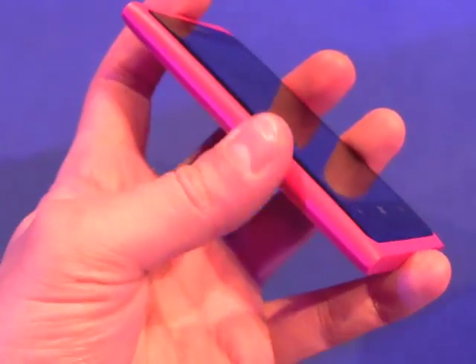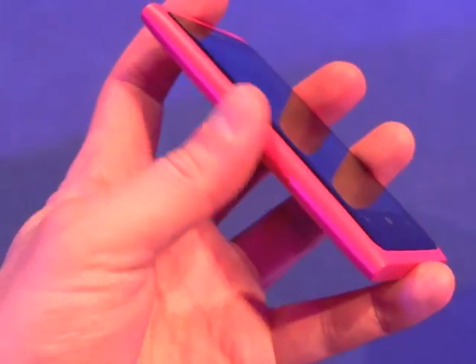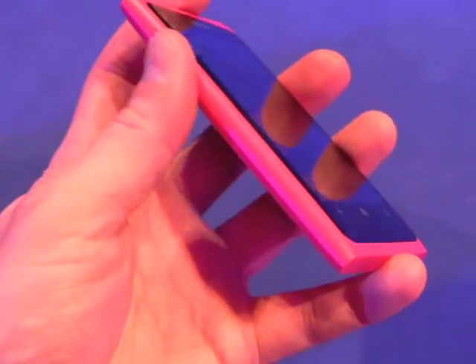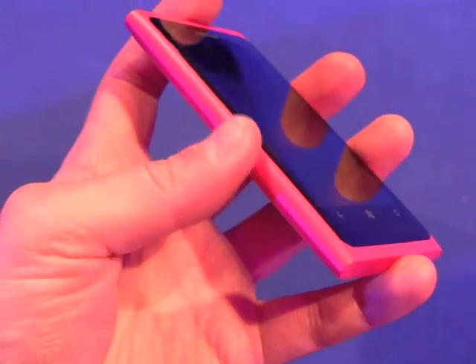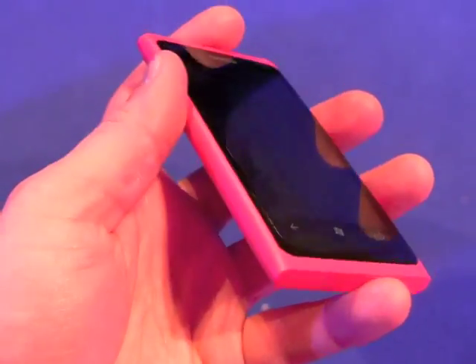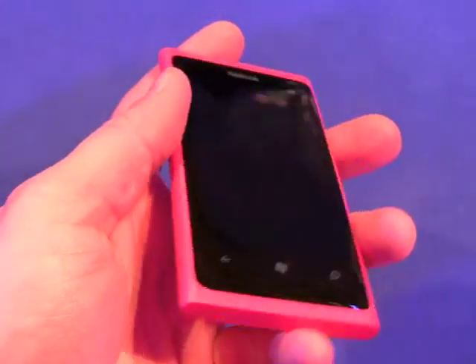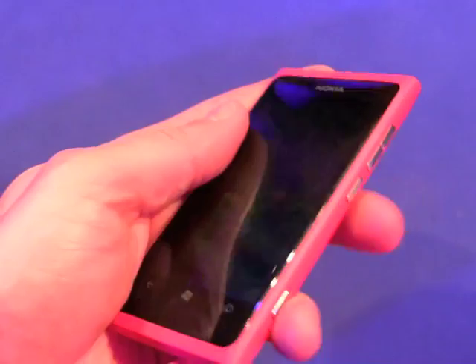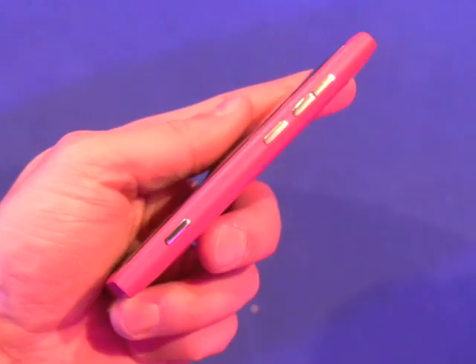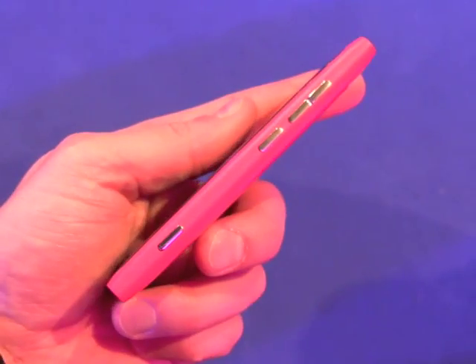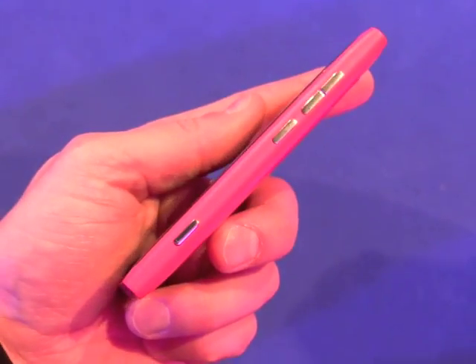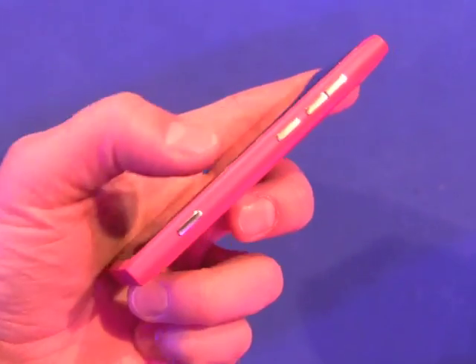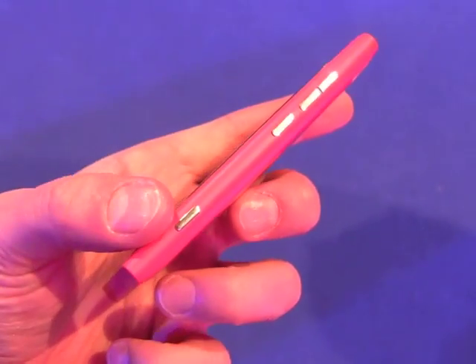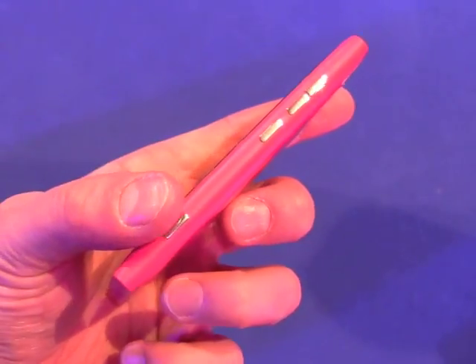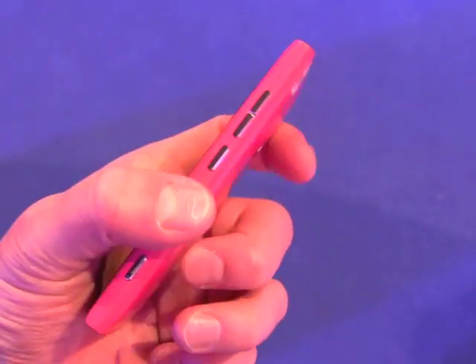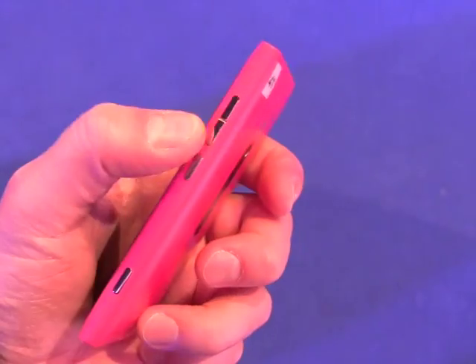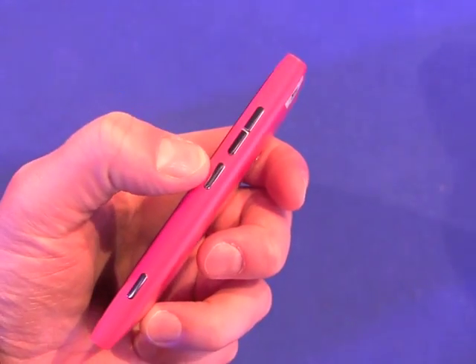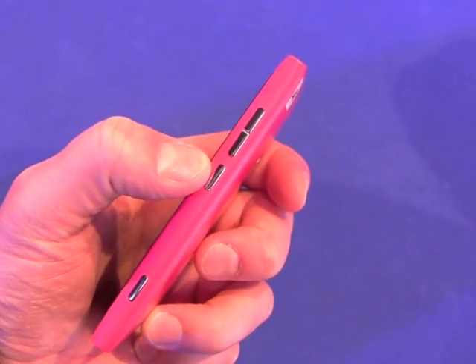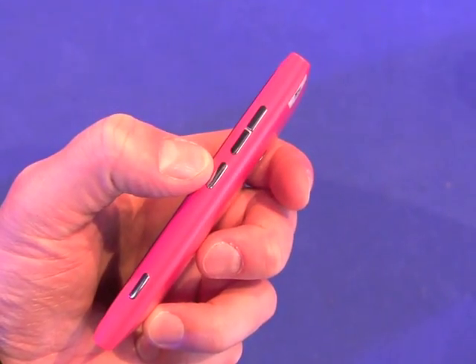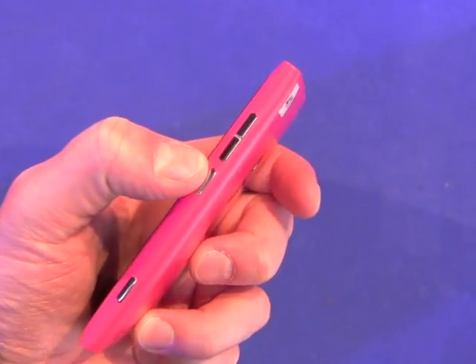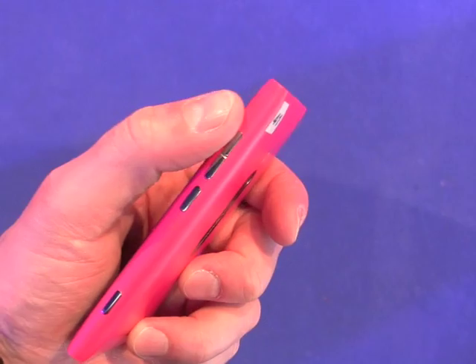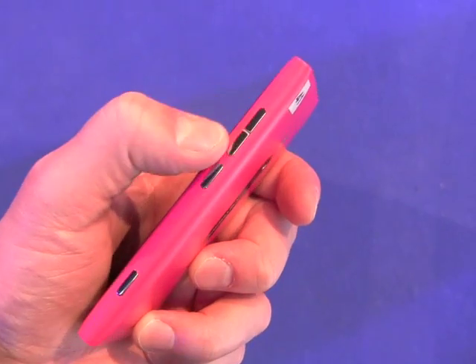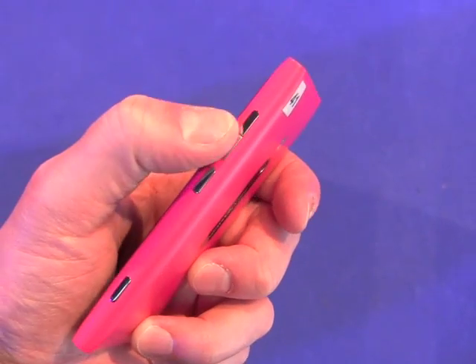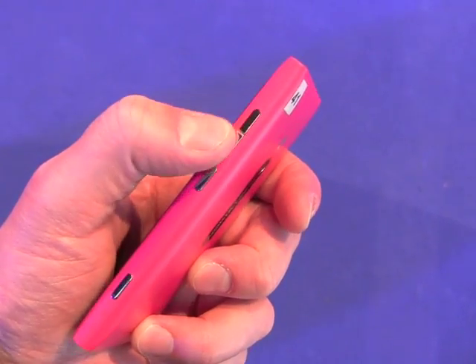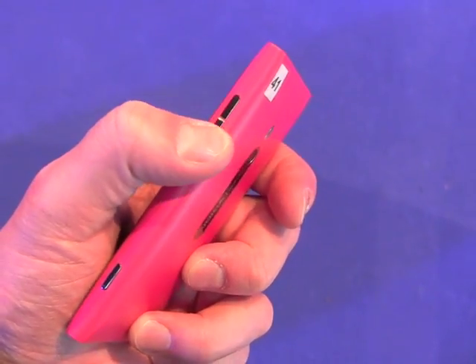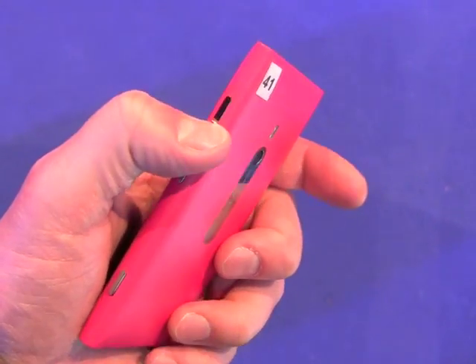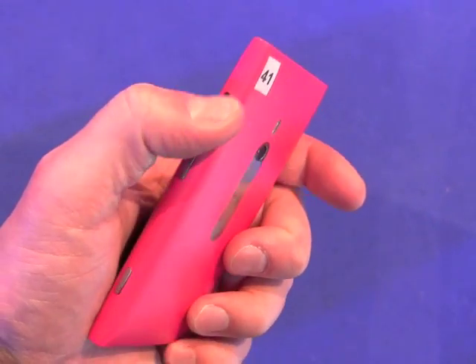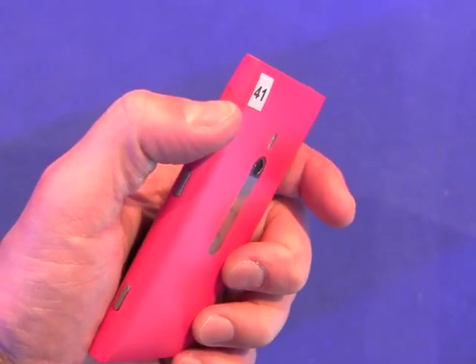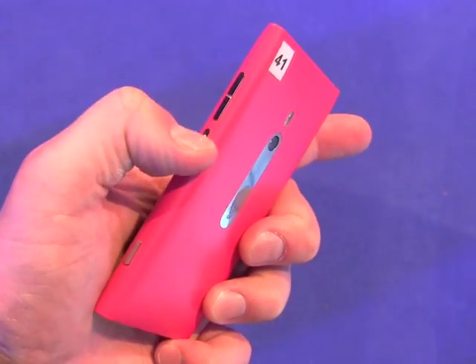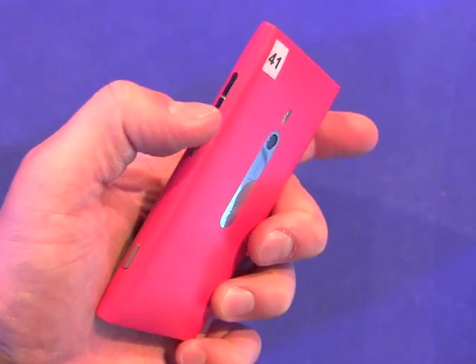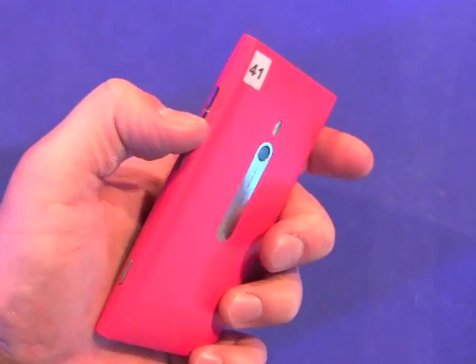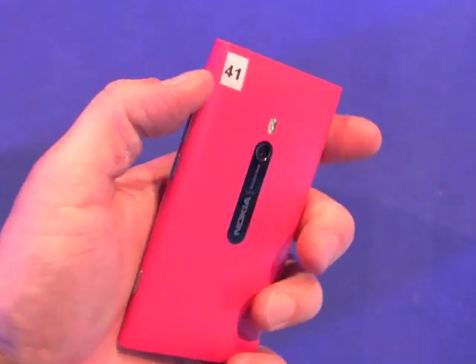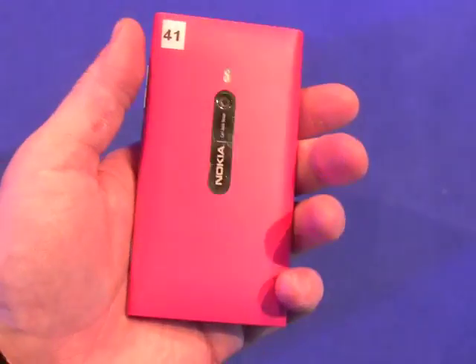Nothing along the left edge of the phone, but on the right edge you'll see a dedicated camera key, the screen lock and power button, as well as a volume toggle. These buttons feel excellent — all good travel and feedback.